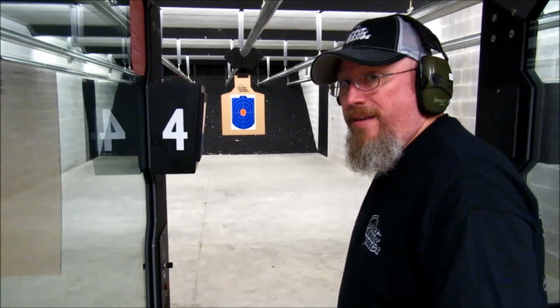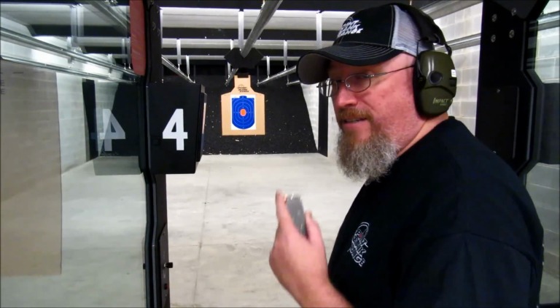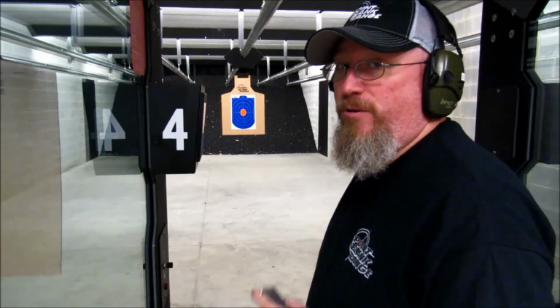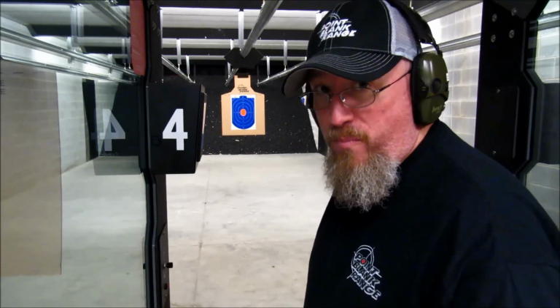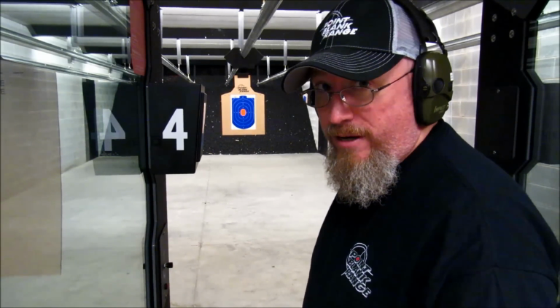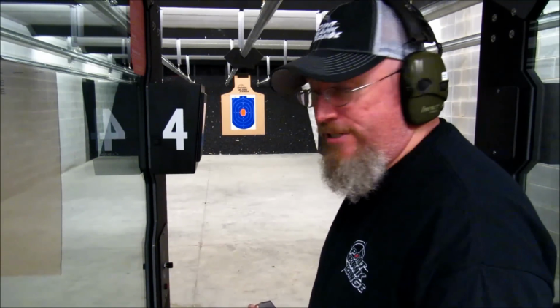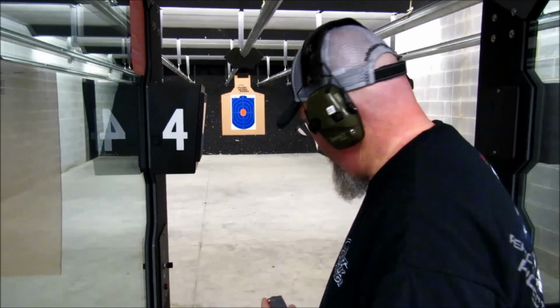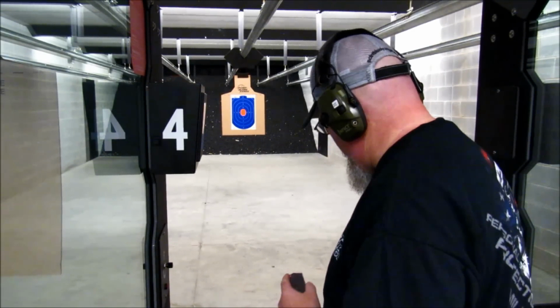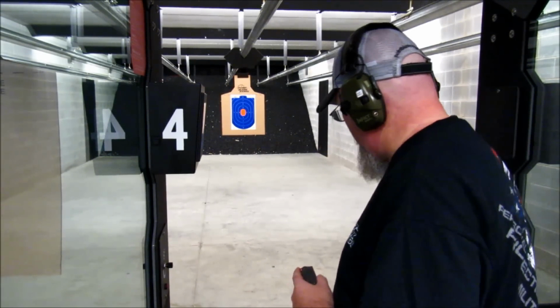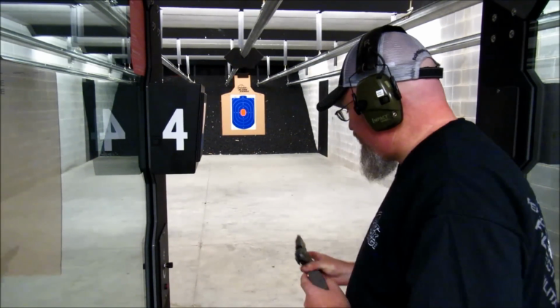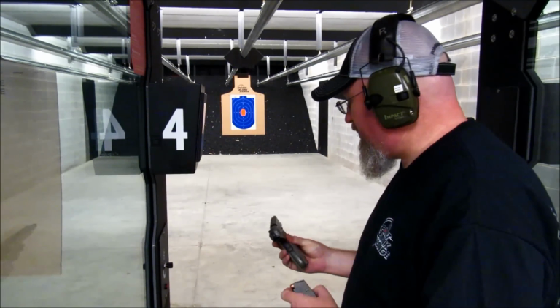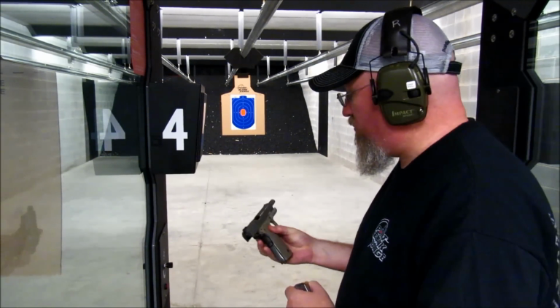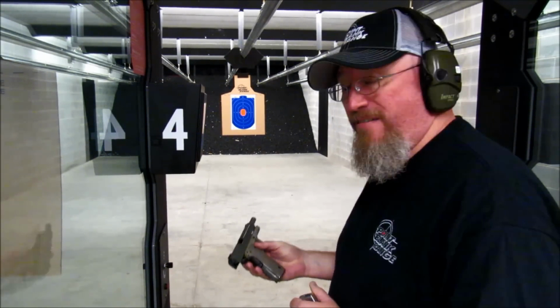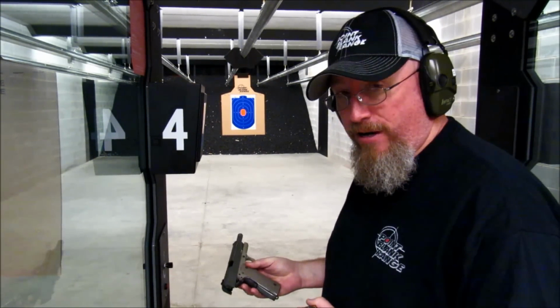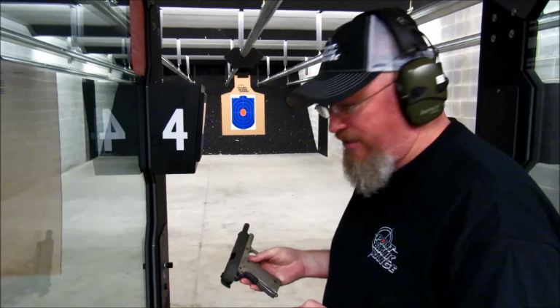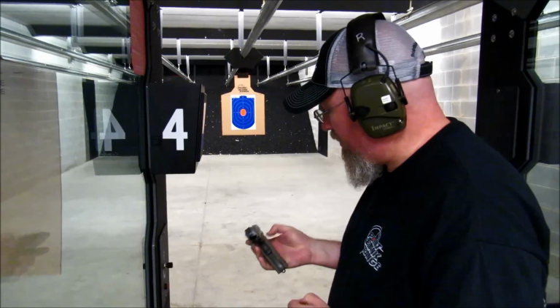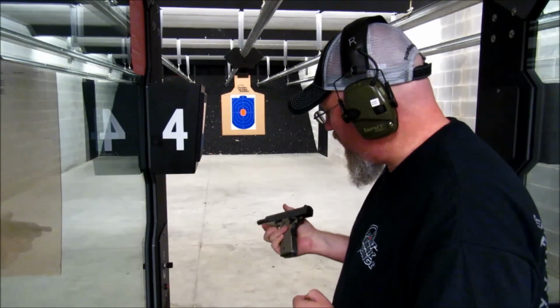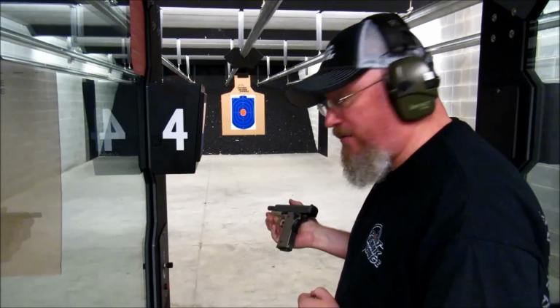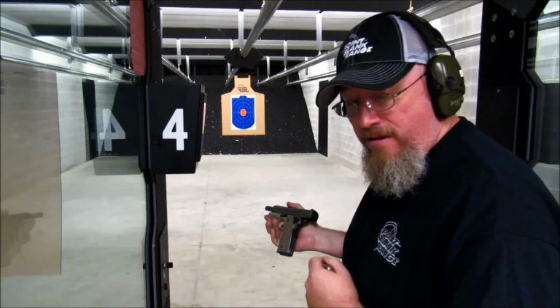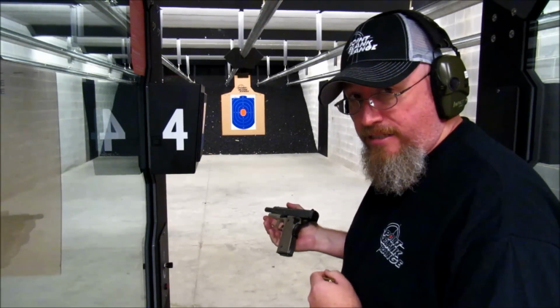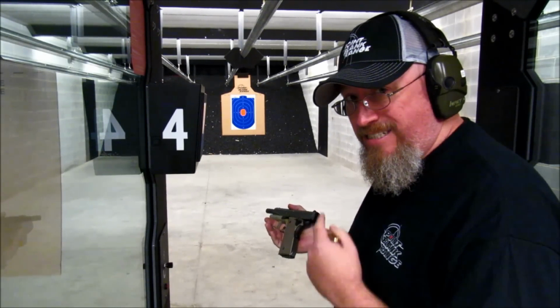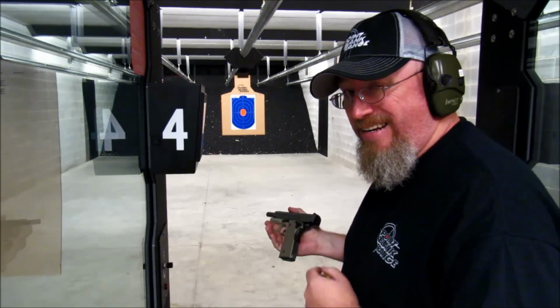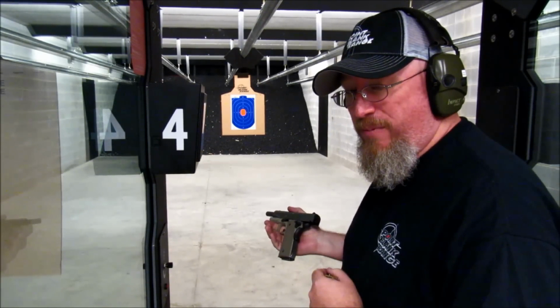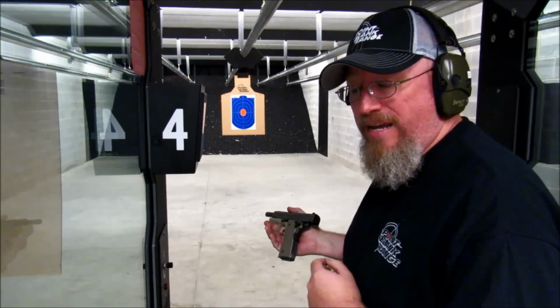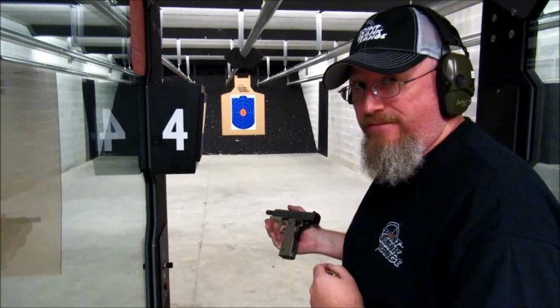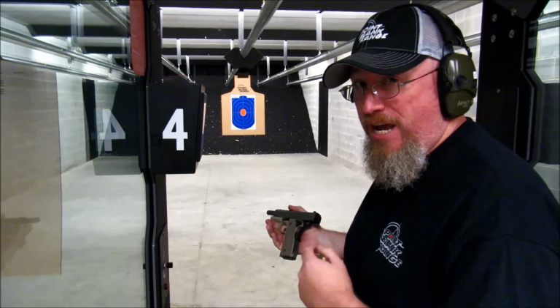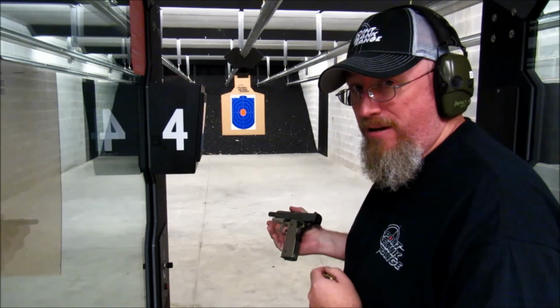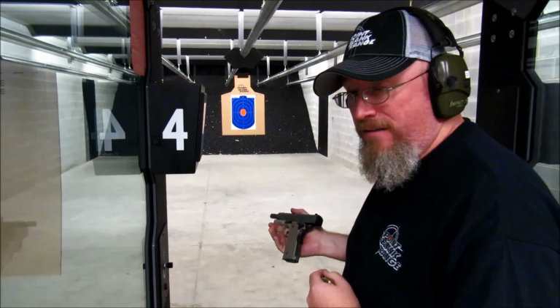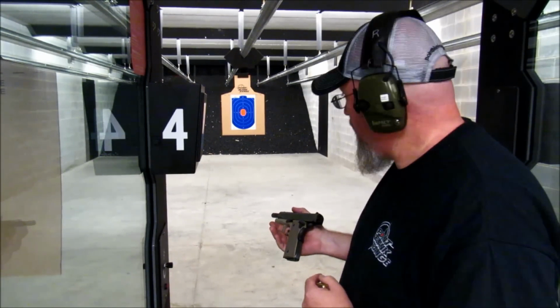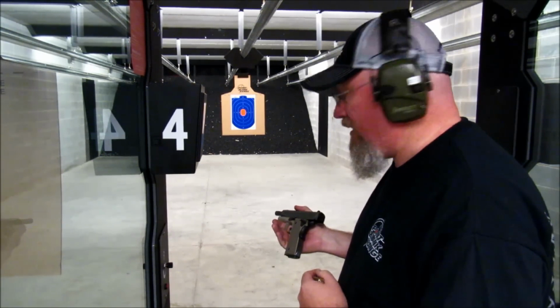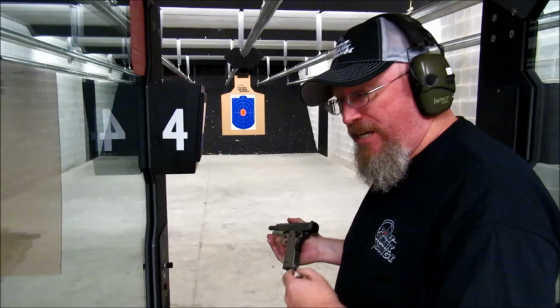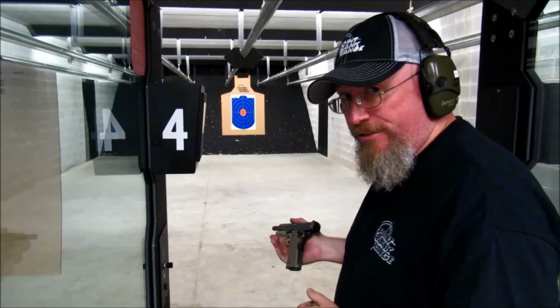Hi, this is George from Point Blank Range, and I'm going to be shooting today one of my favorite guns. This is one of my personal guns — this is a Springfield 1911 GI model. Let's see how it shoots.